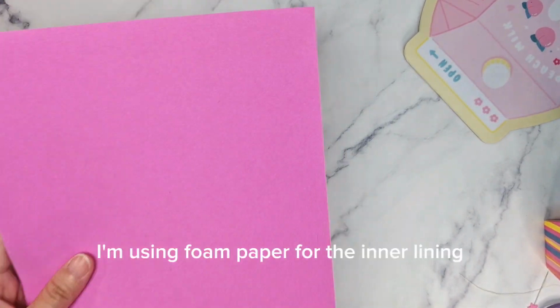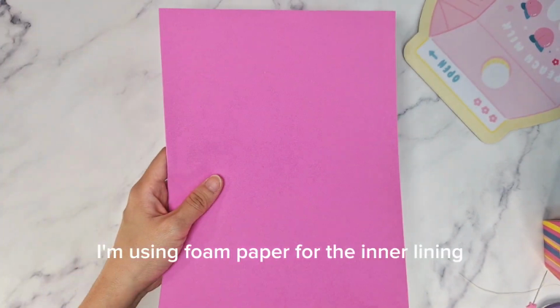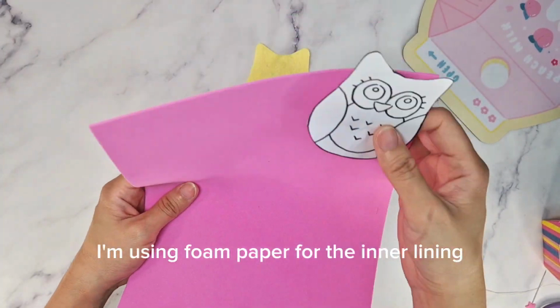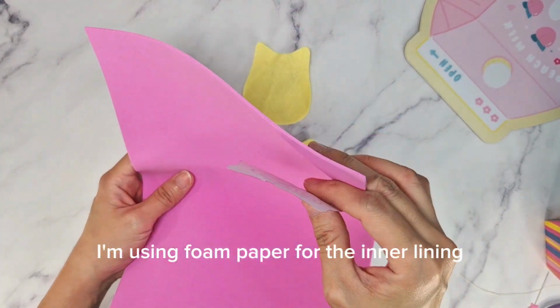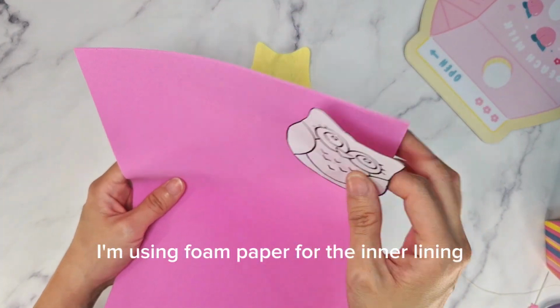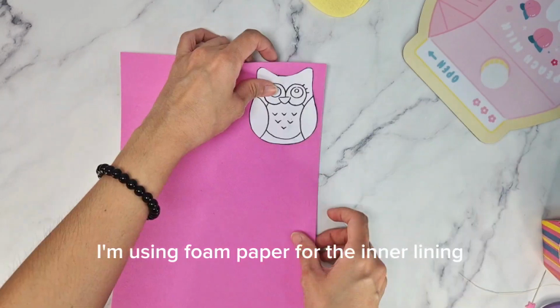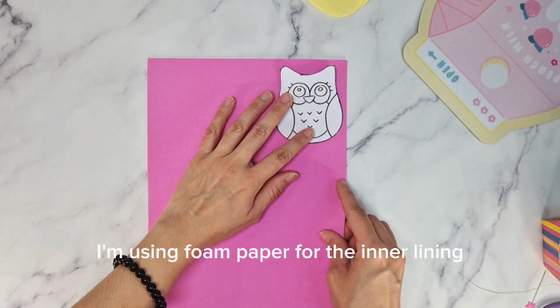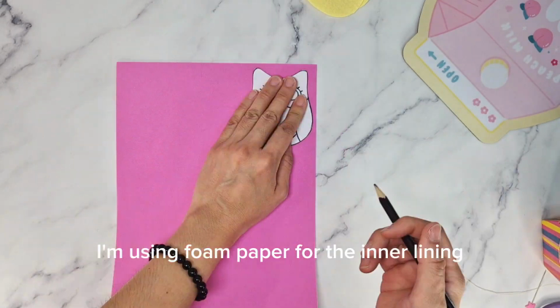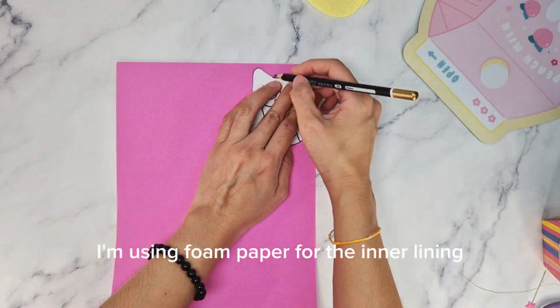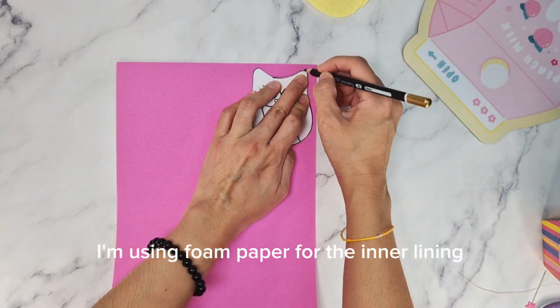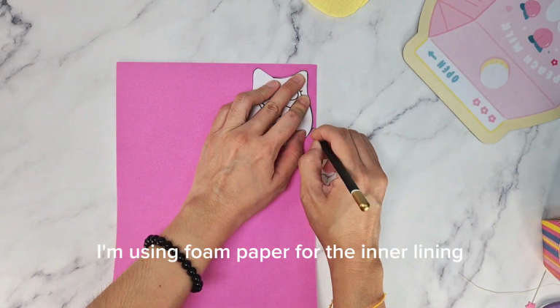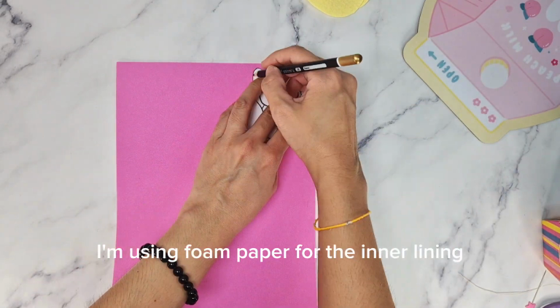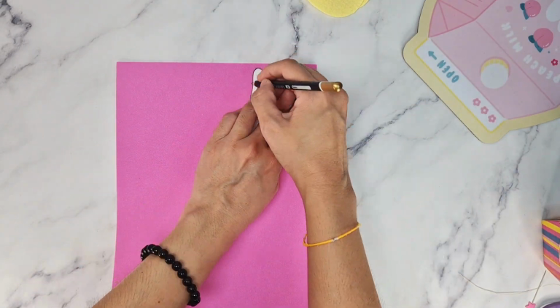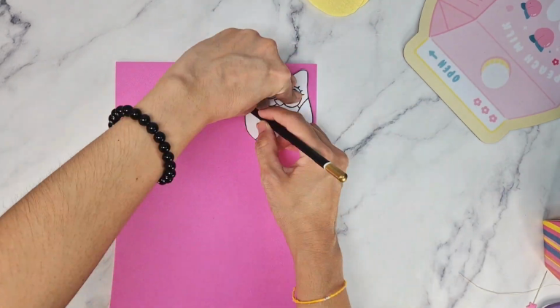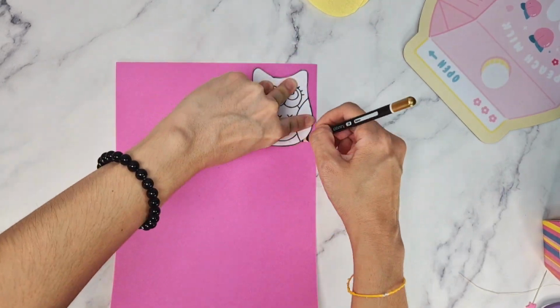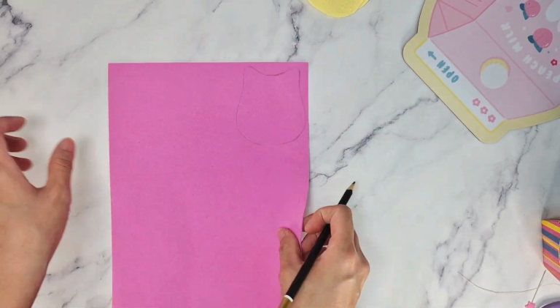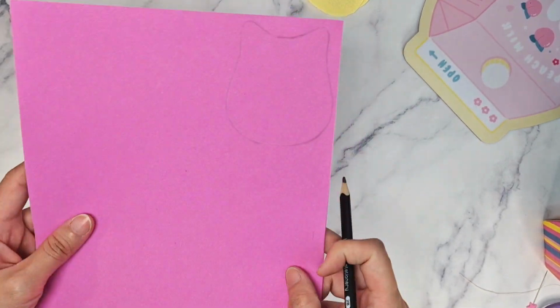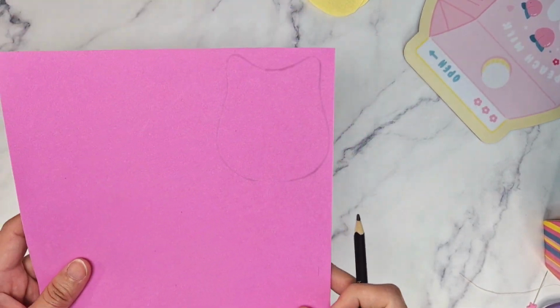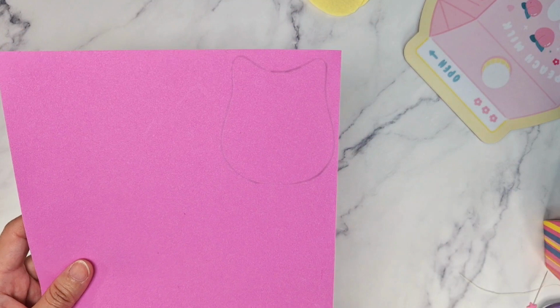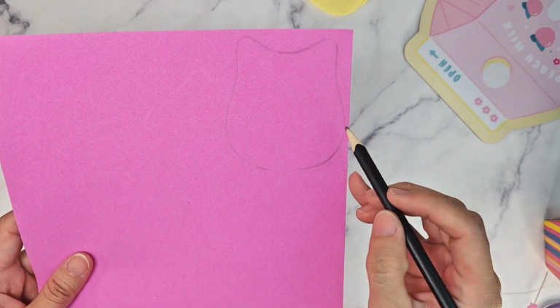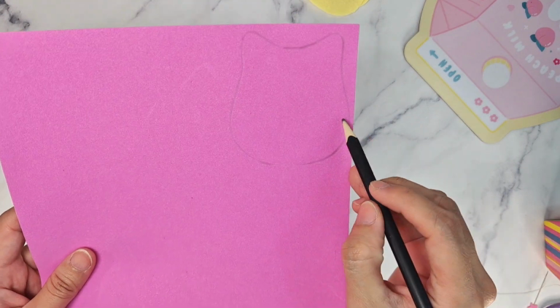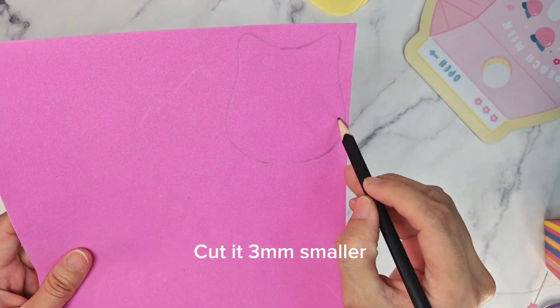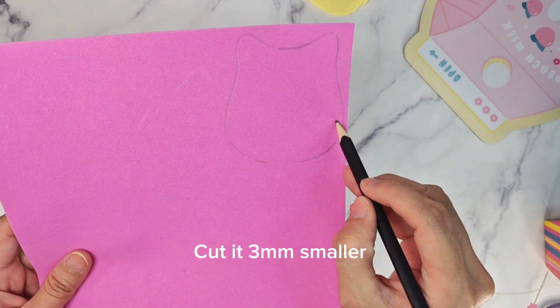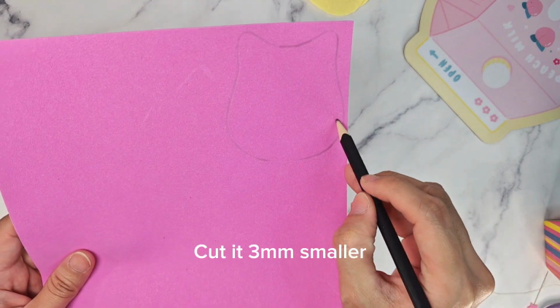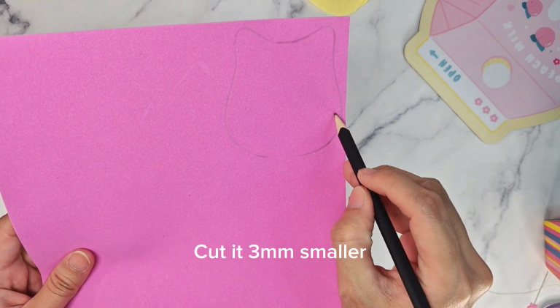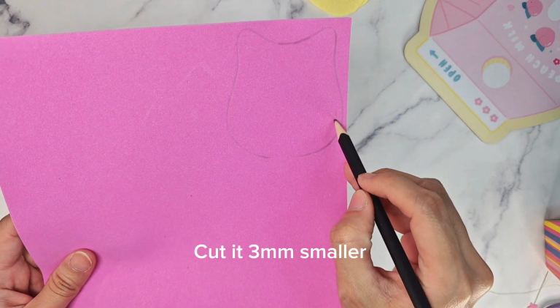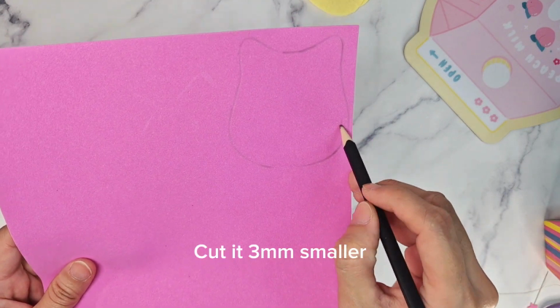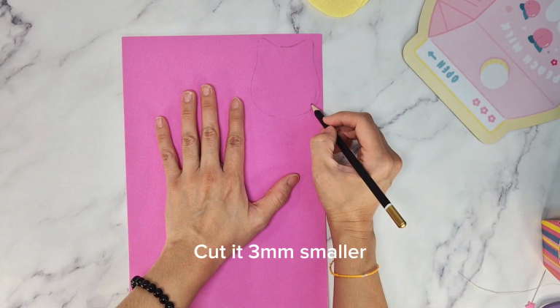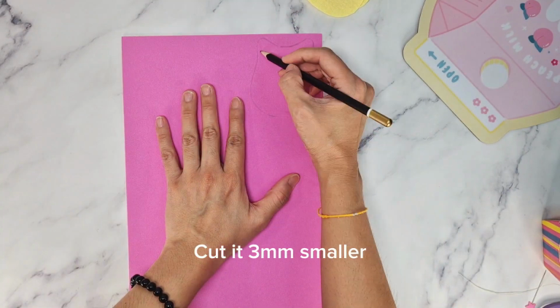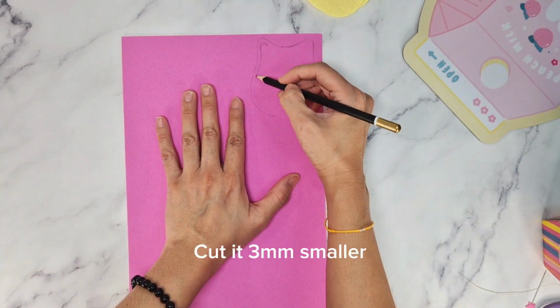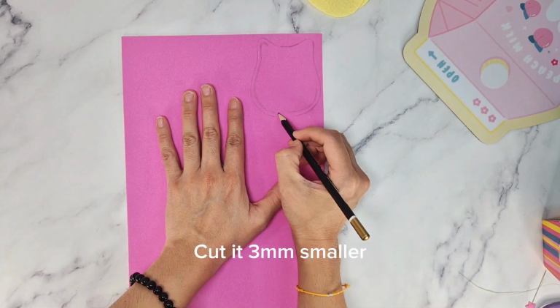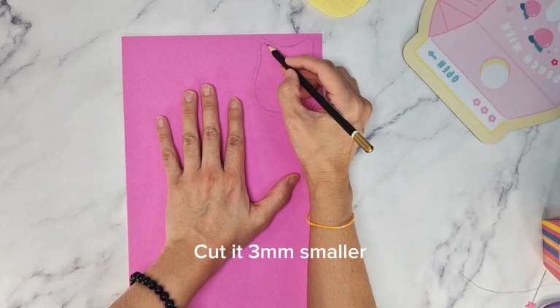I'm using foam paper for the inner lining to make it more sturdy. Cut it 3mm smaller so you don't sew on it later.